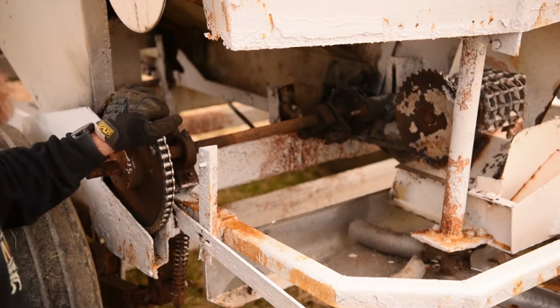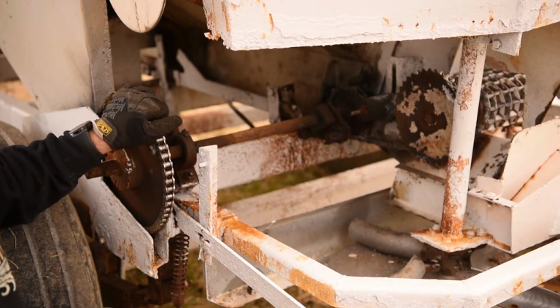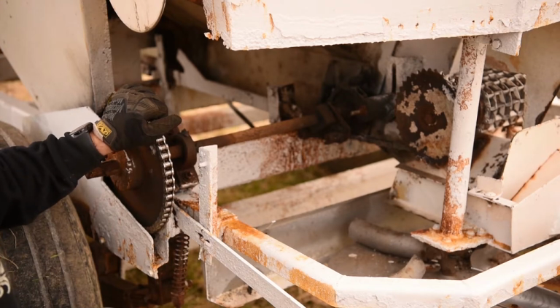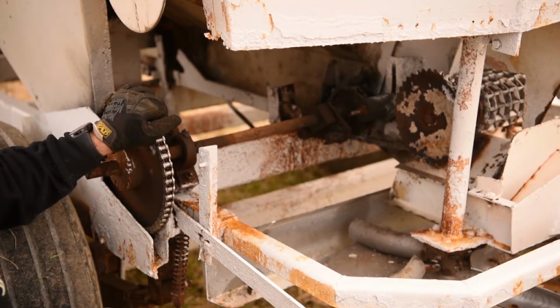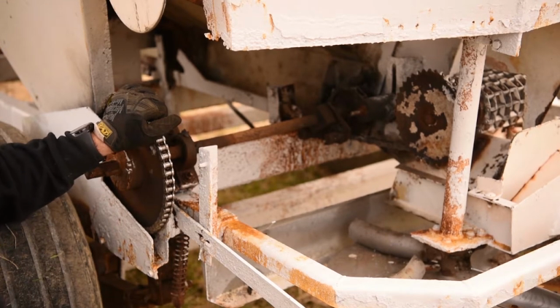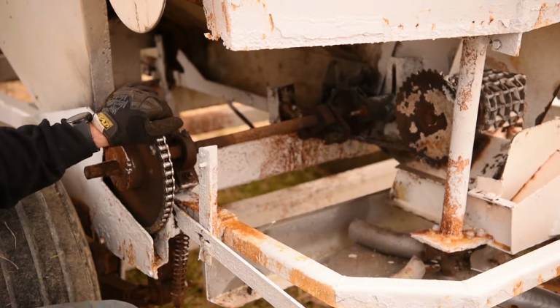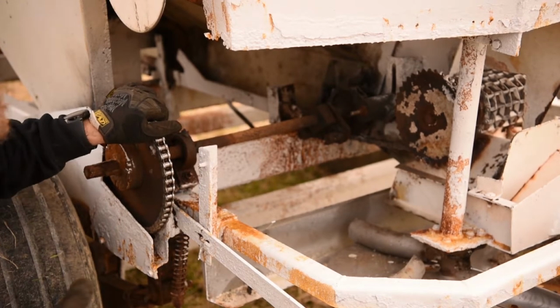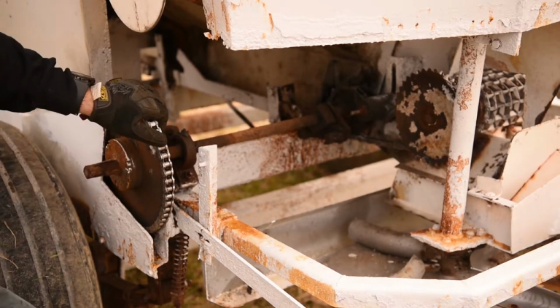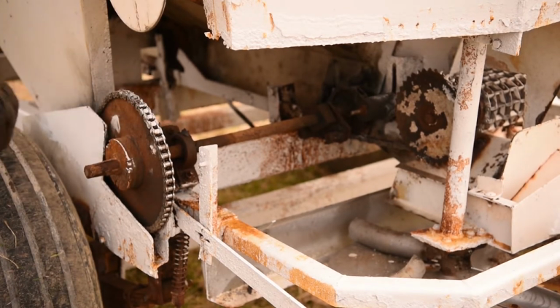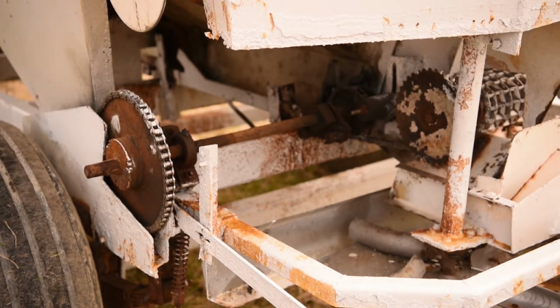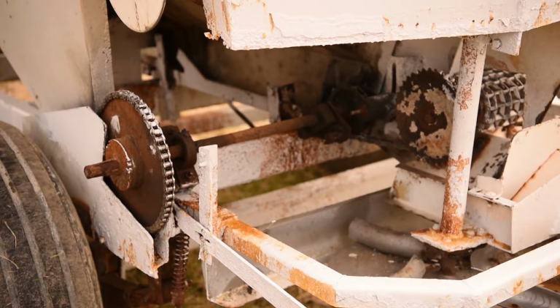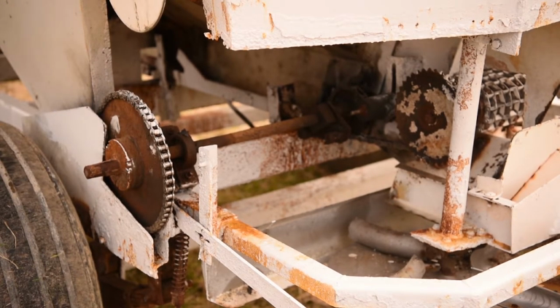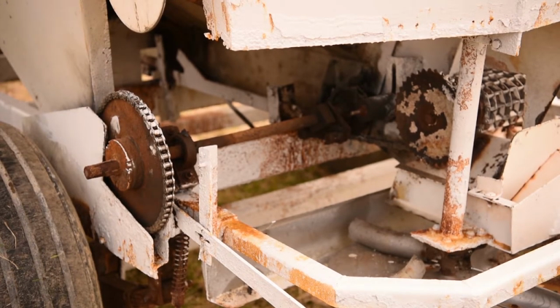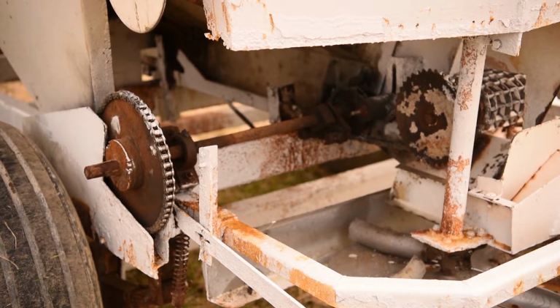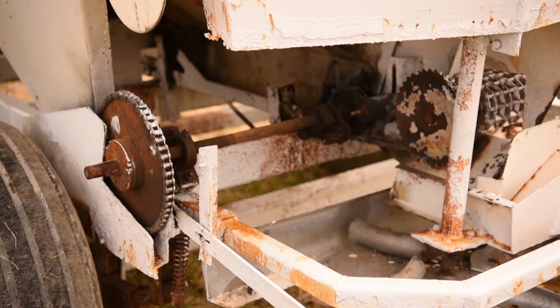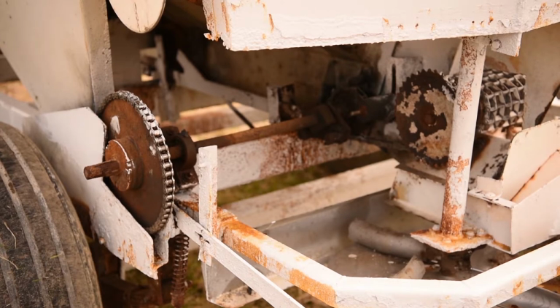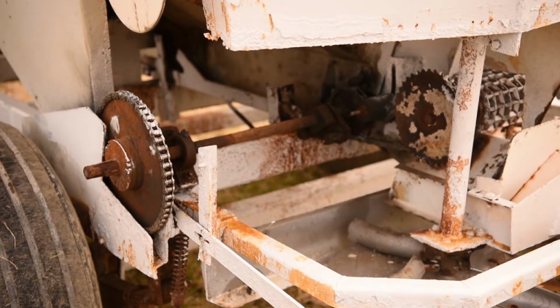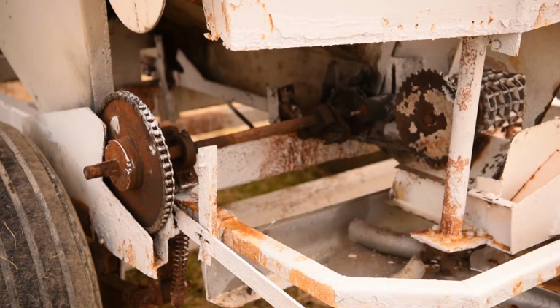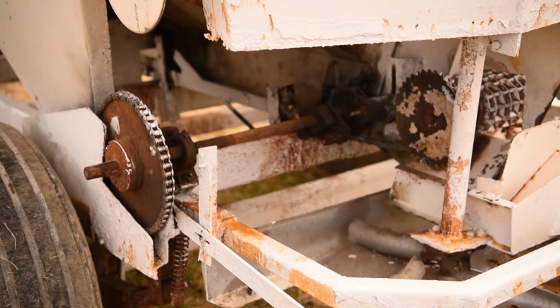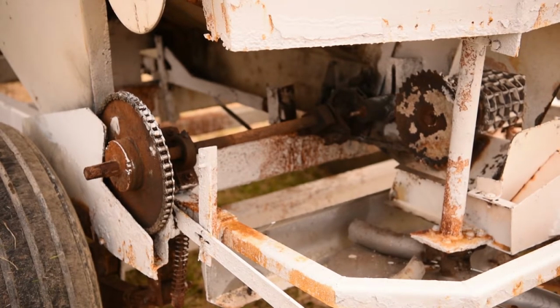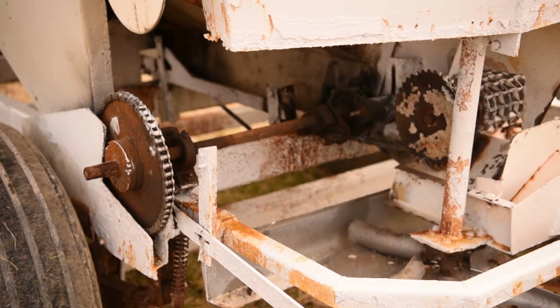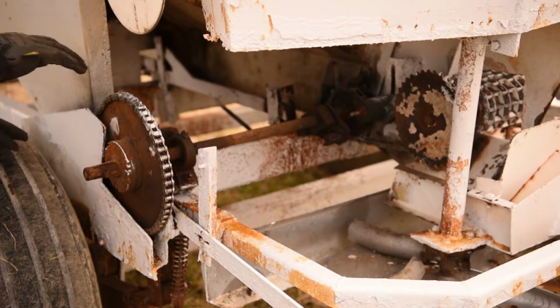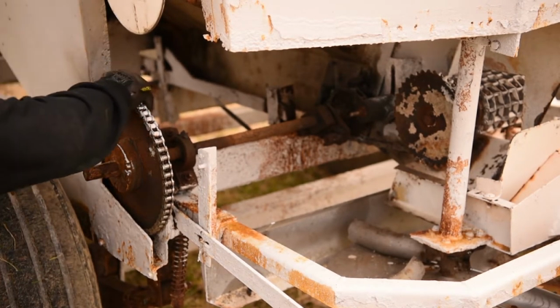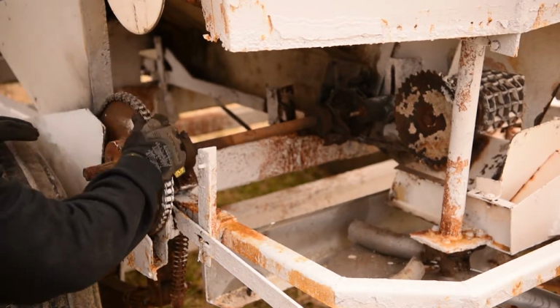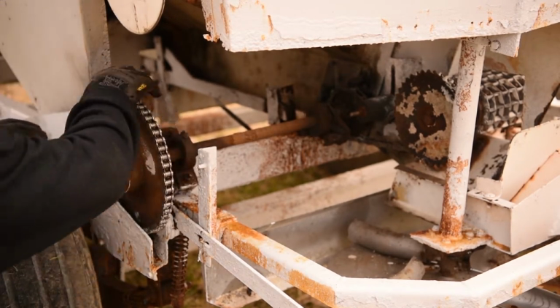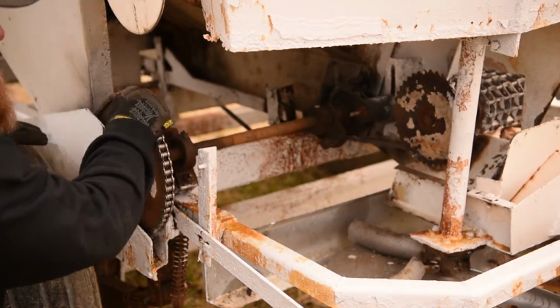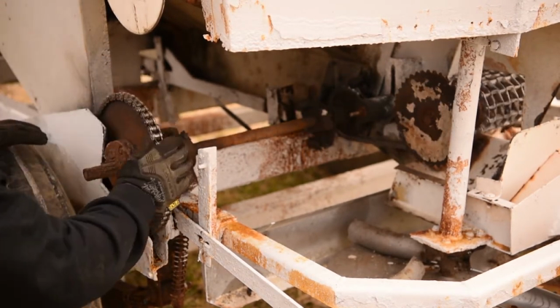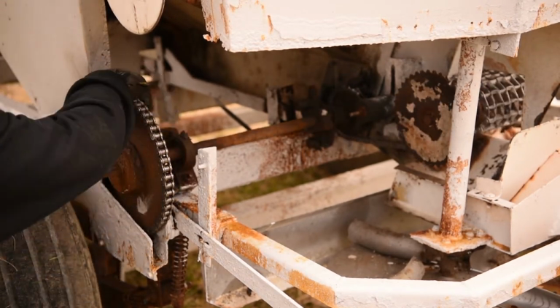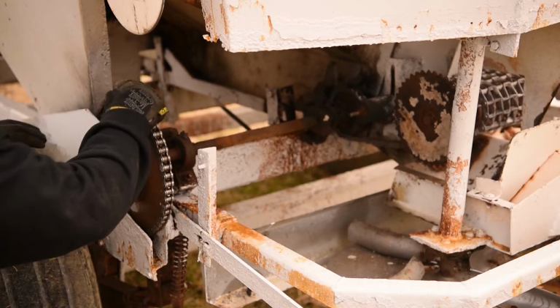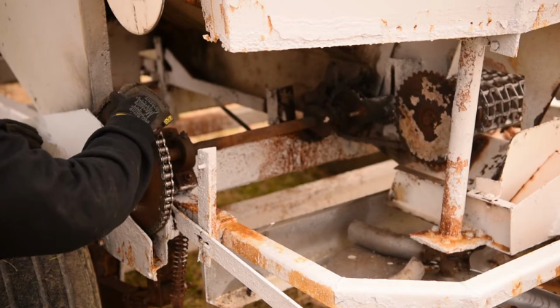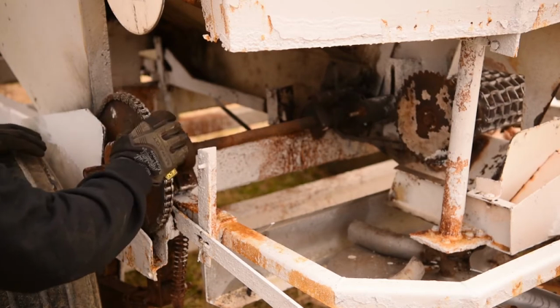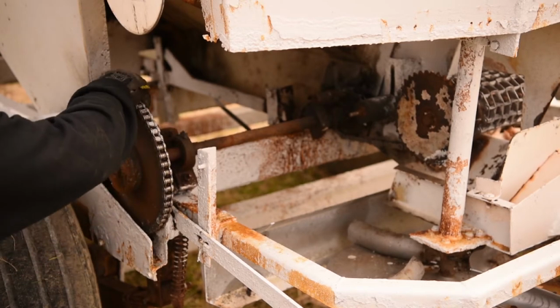To re-engage, you simply pull on the rope or engage your hydraulic ram and now you're back to spreading and applying material.